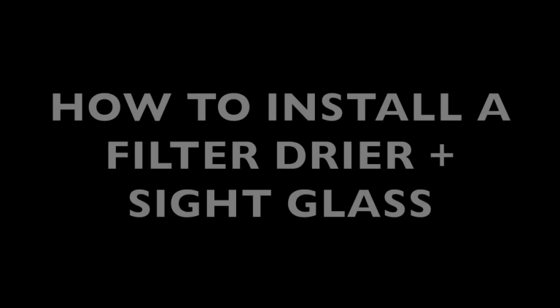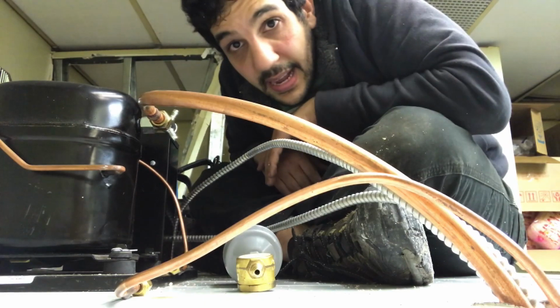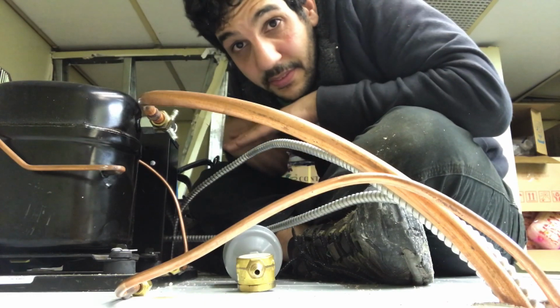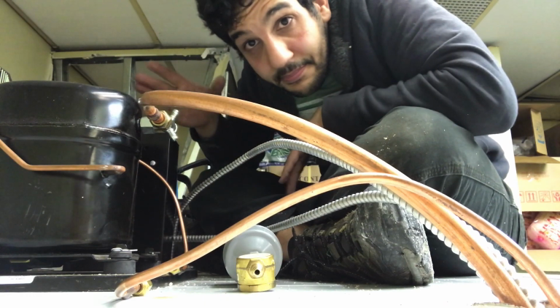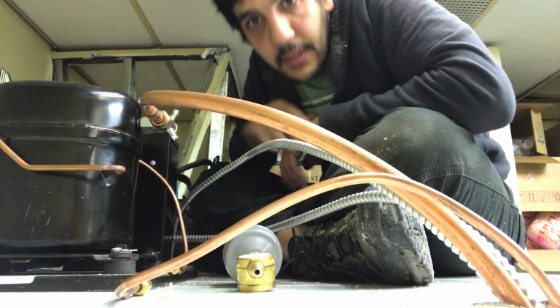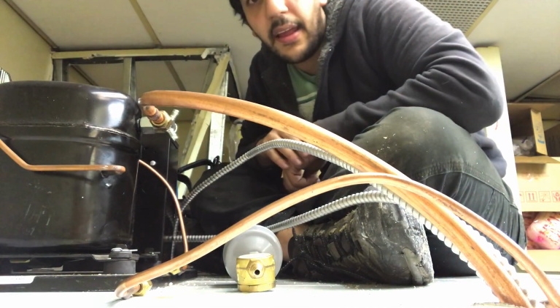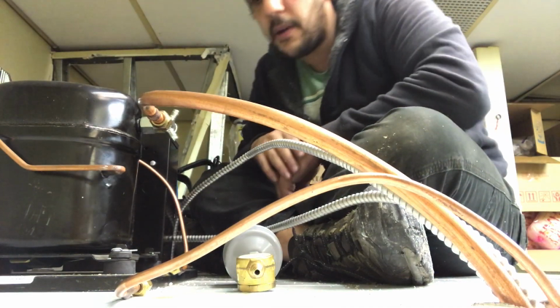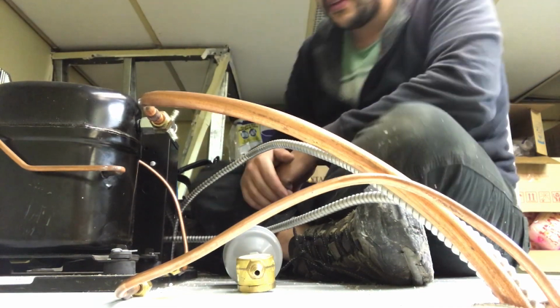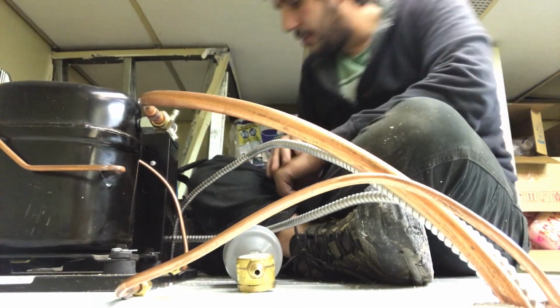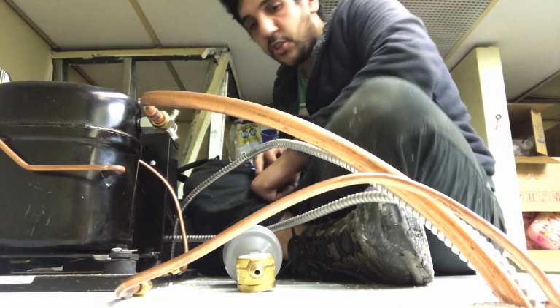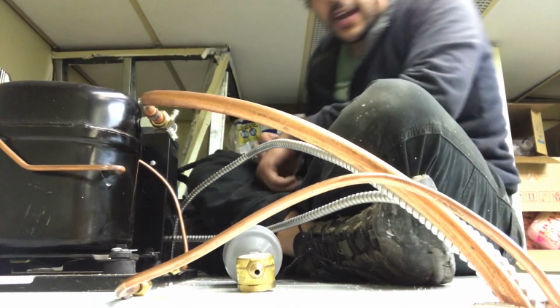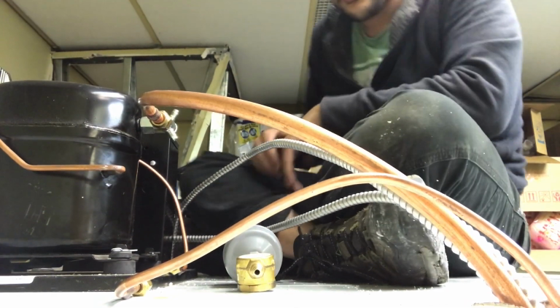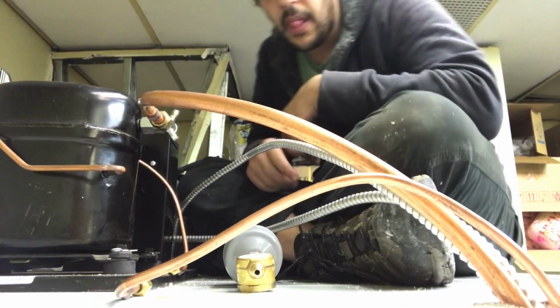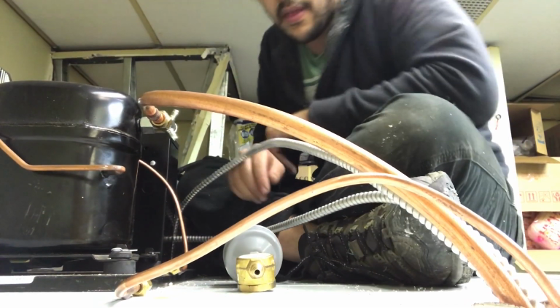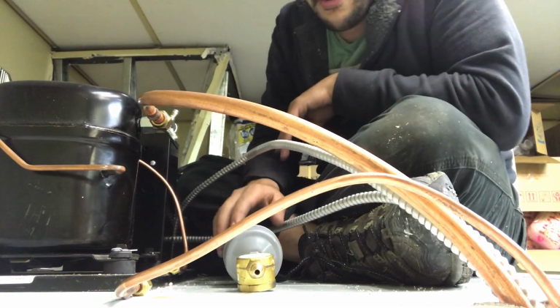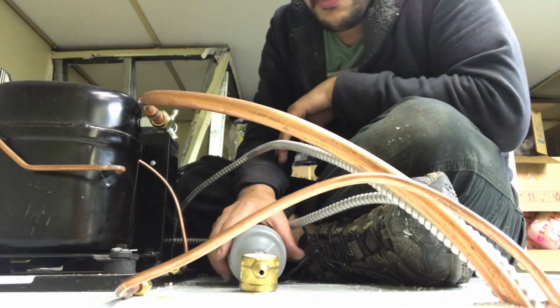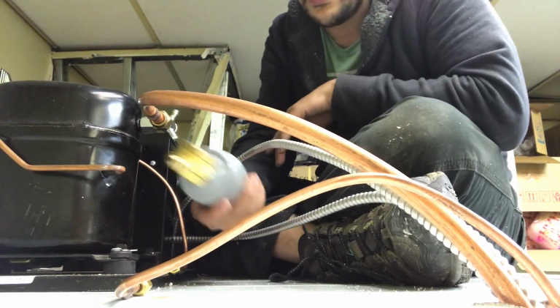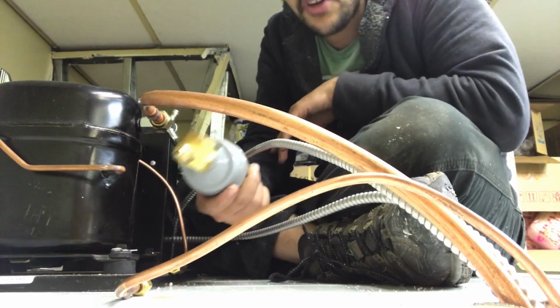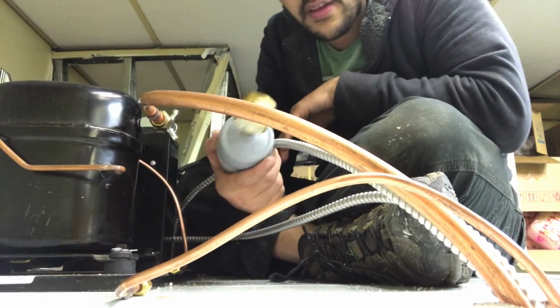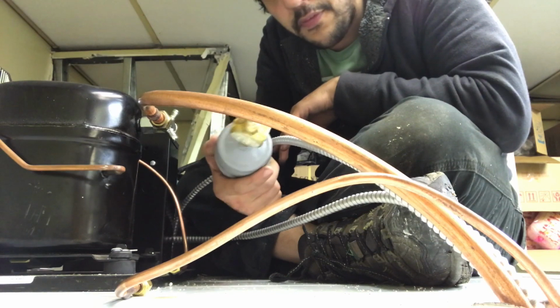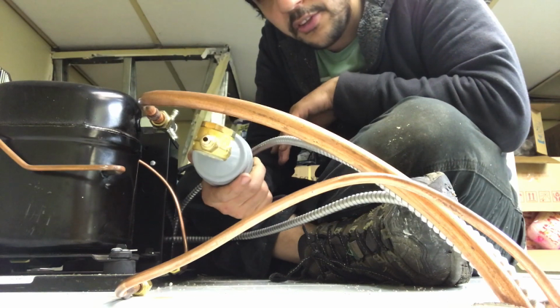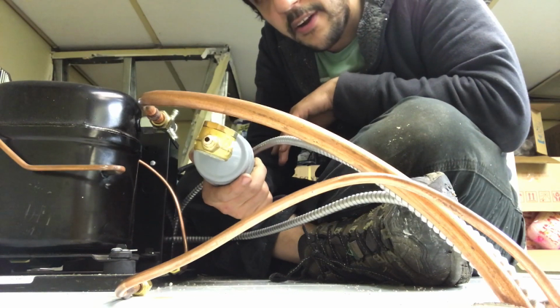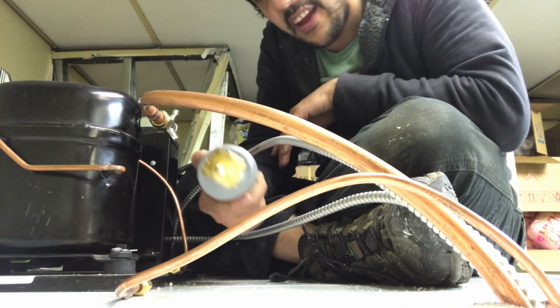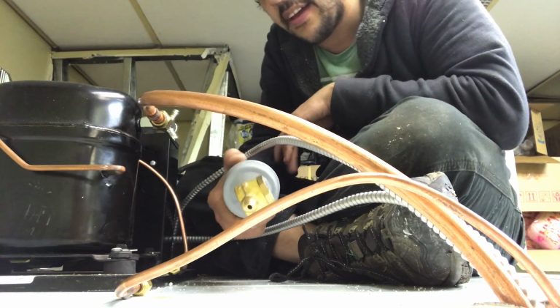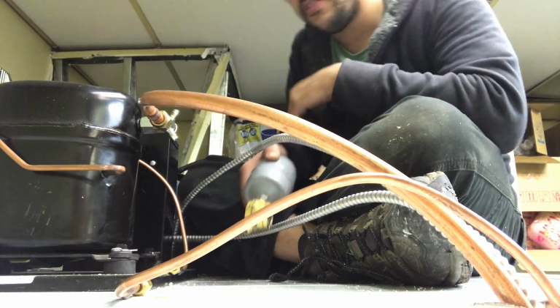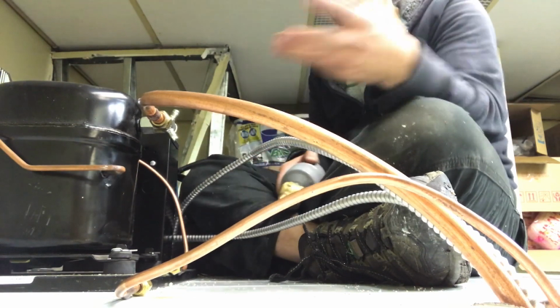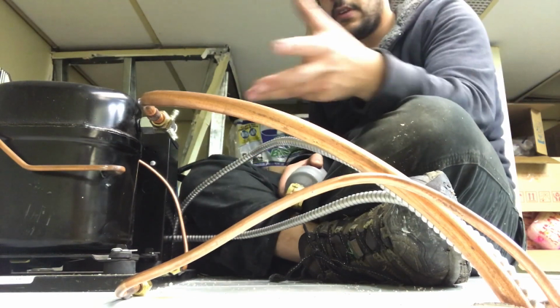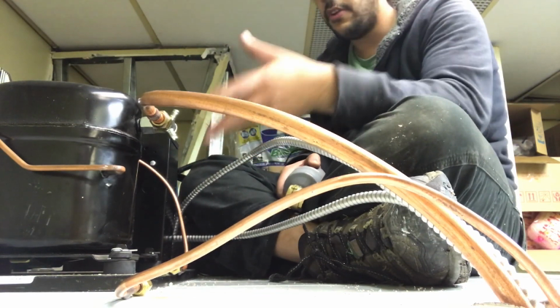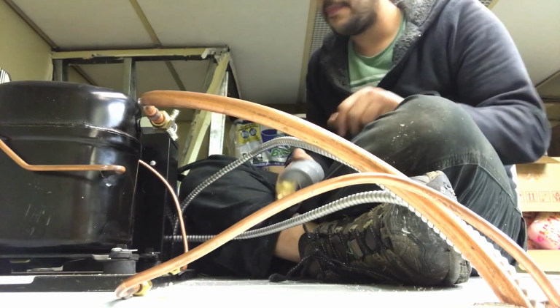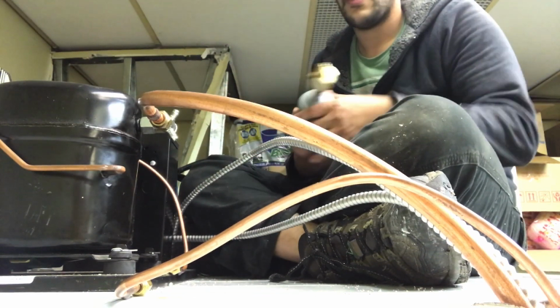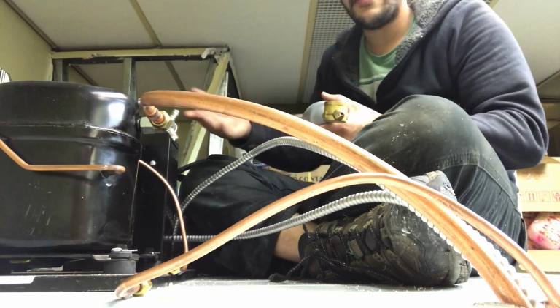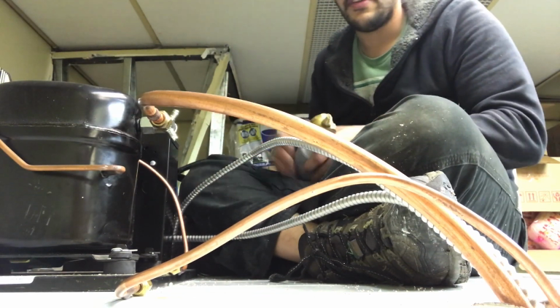Hey guys, Danny here. Today I'm going to be showing you how to install a filter dryer and sight glass to your condensing unit.